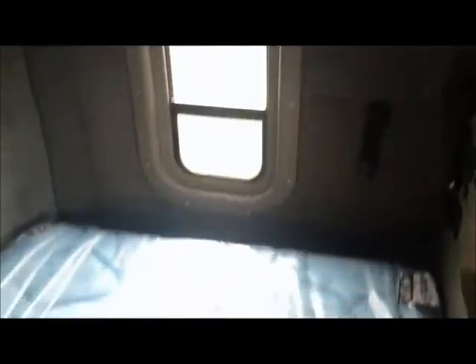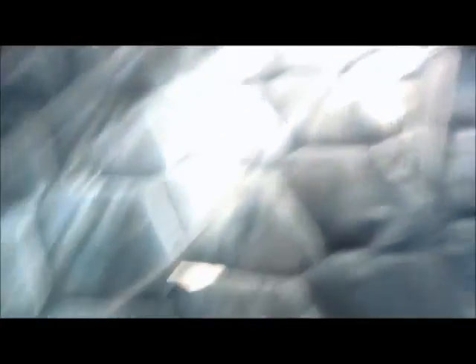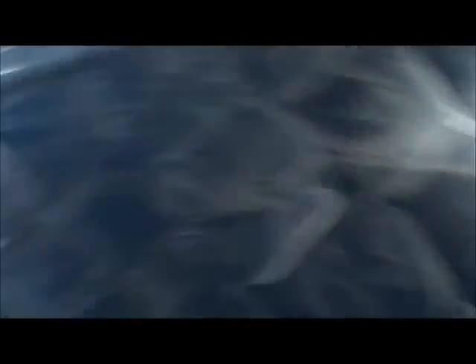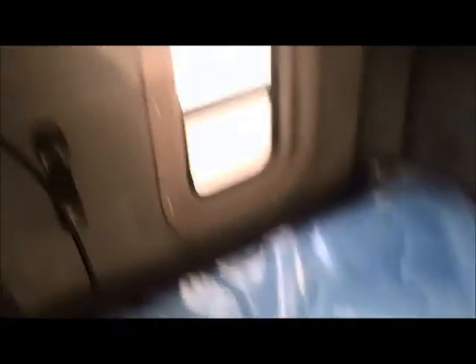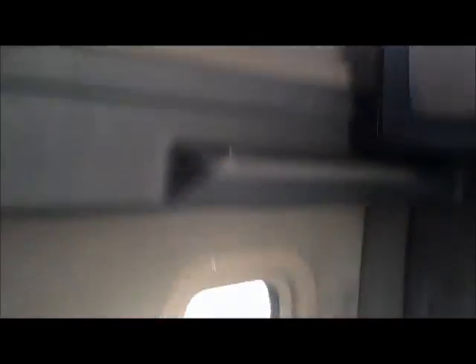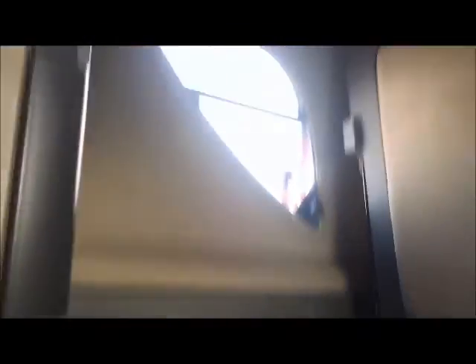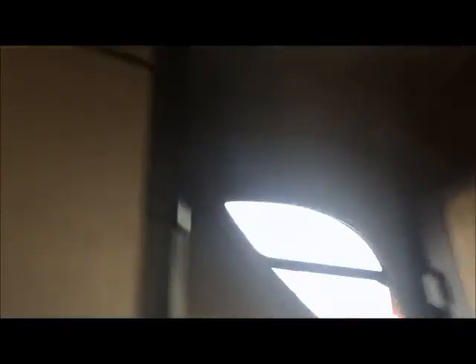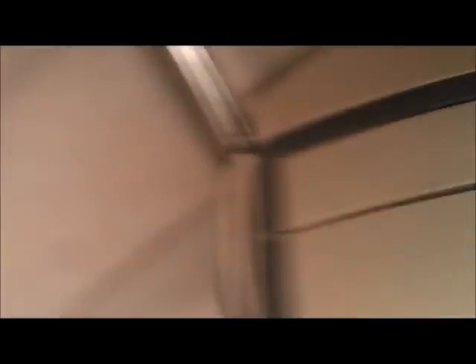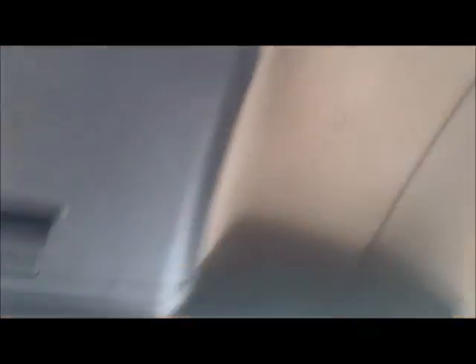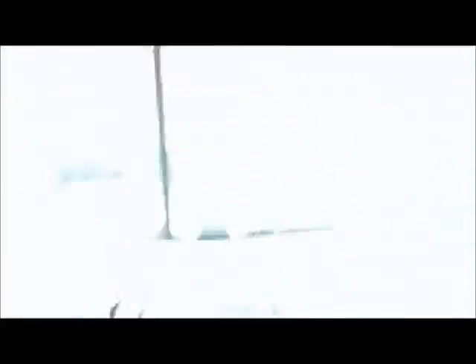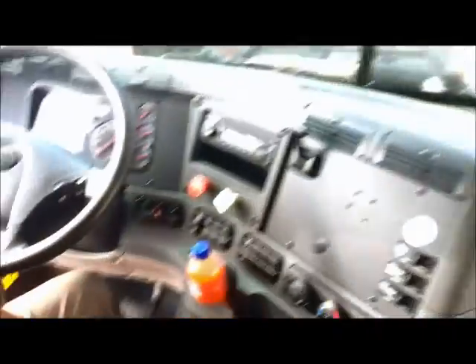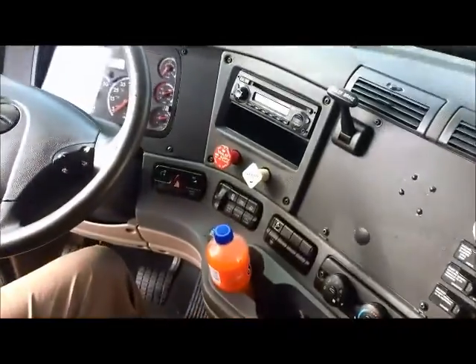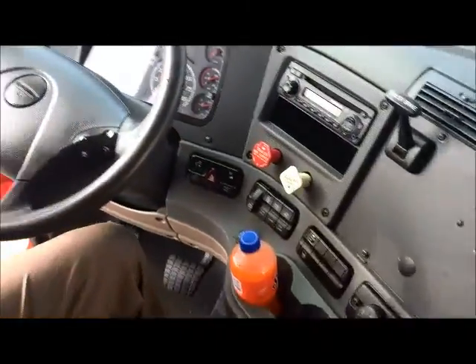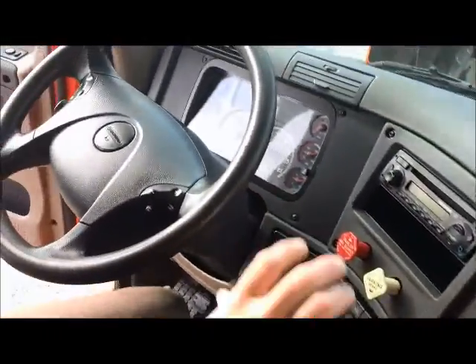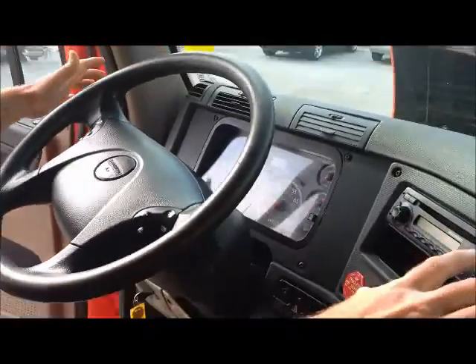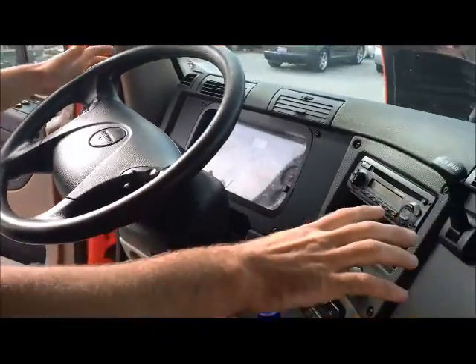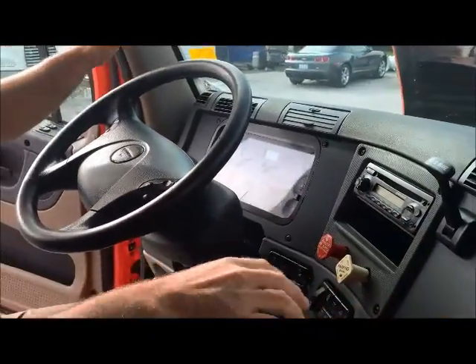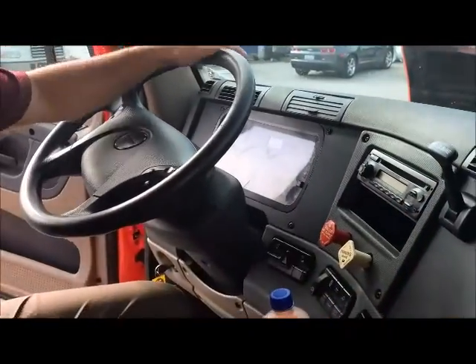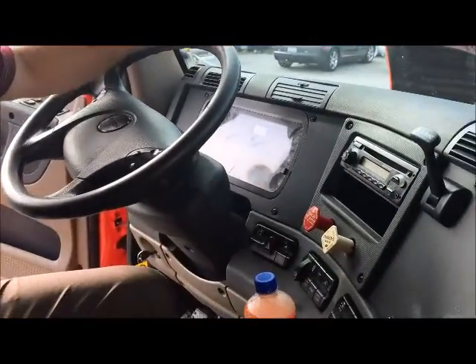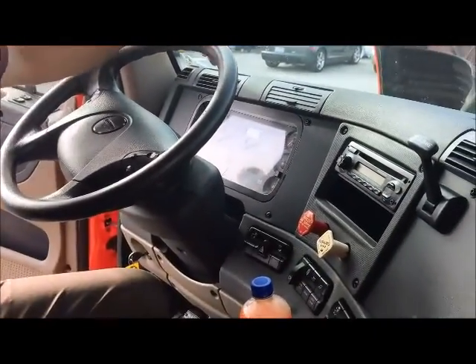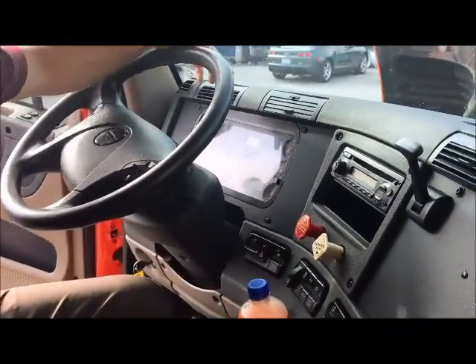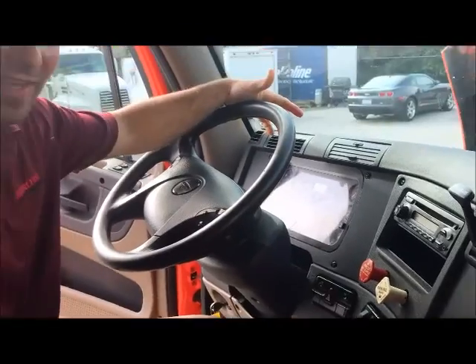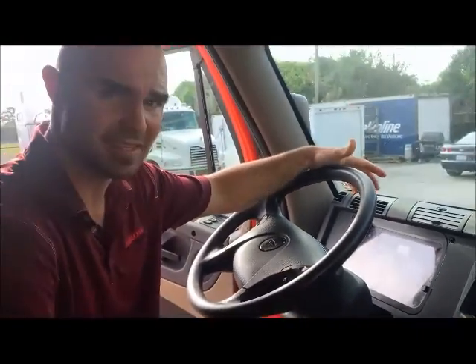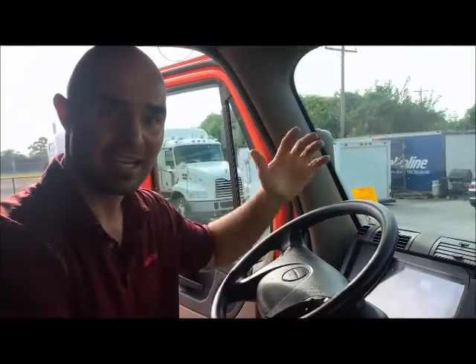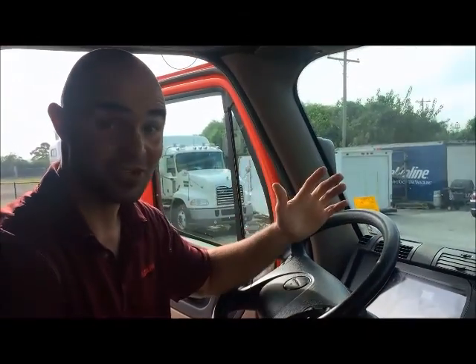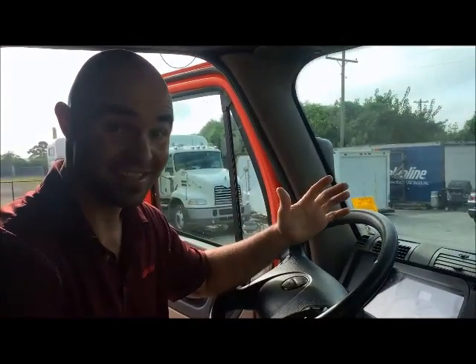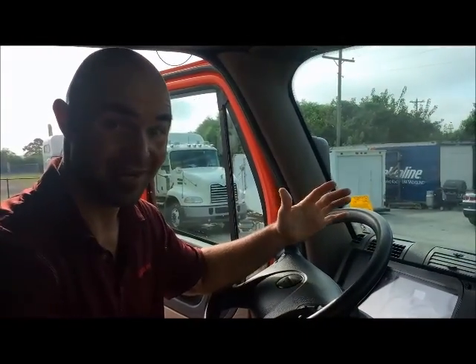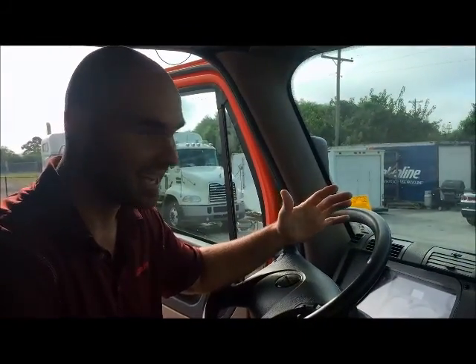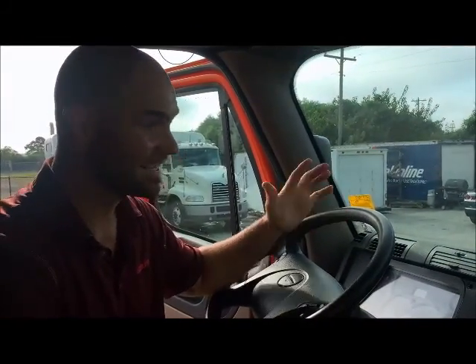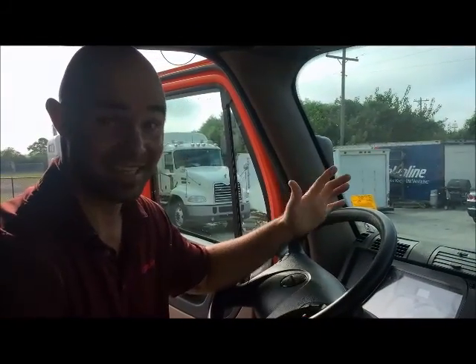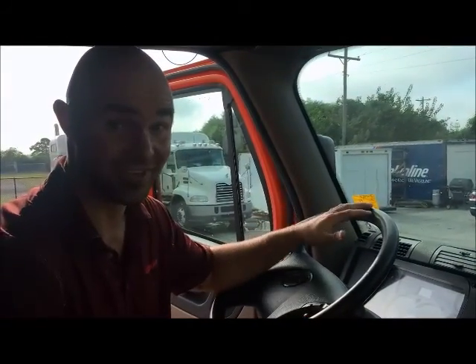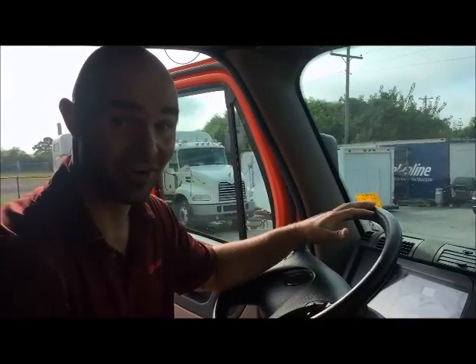It's got your T-style trailer brake. It does have a 10-speed manual transmission. Everything is within arm's reach. The miles on this truck is 572,000. Again, it's a 2011 Freightliner Cascadia — it's a head turner. Give us a call.